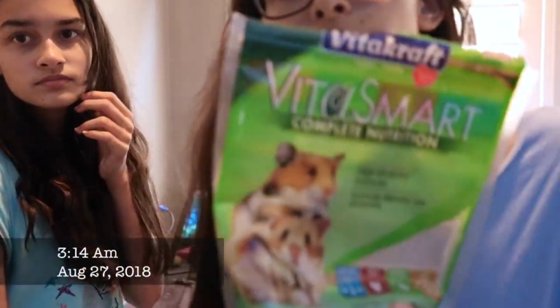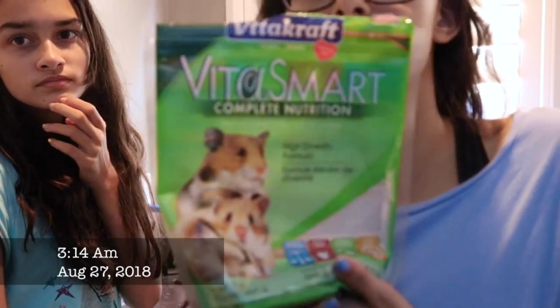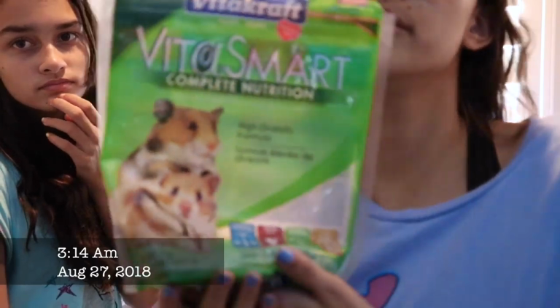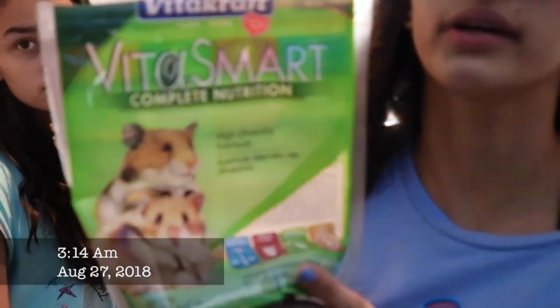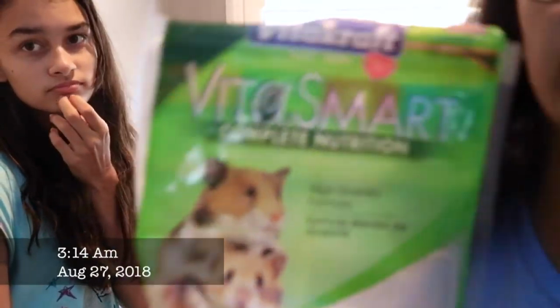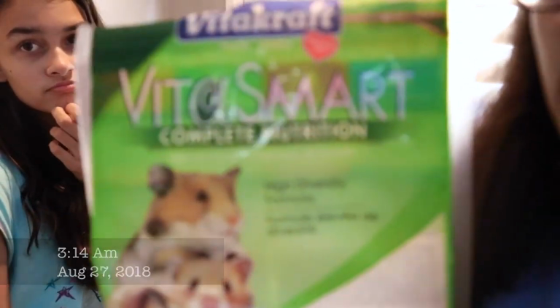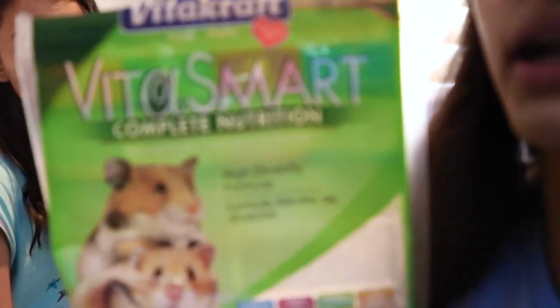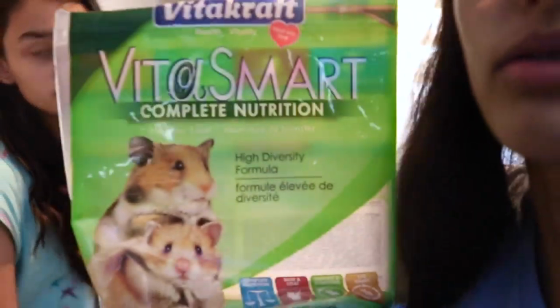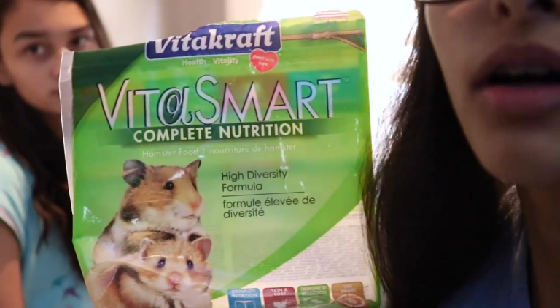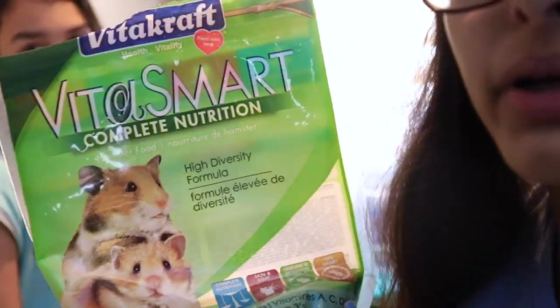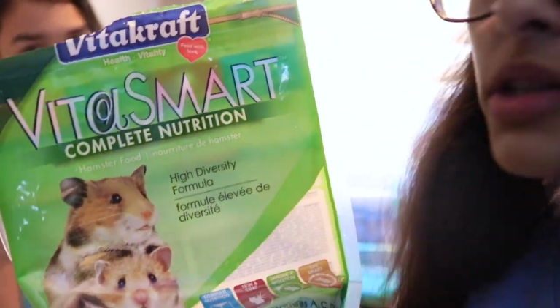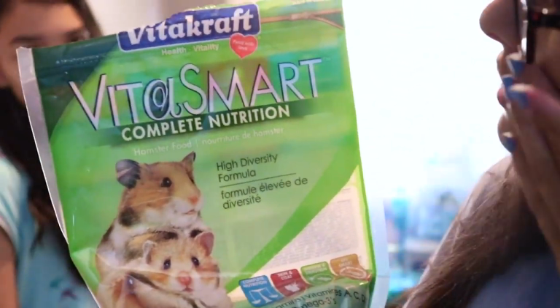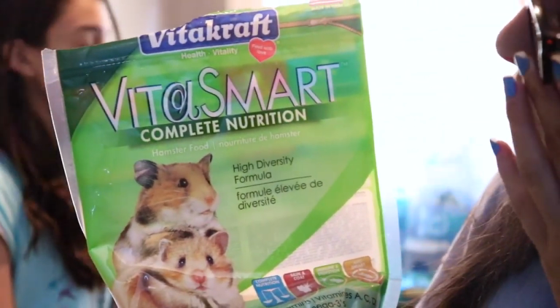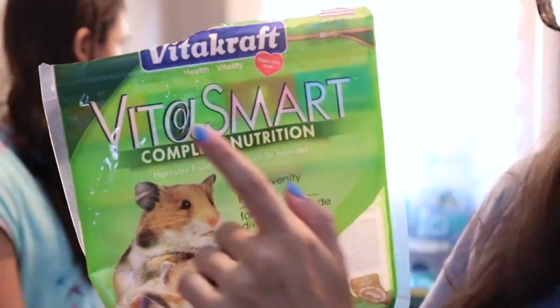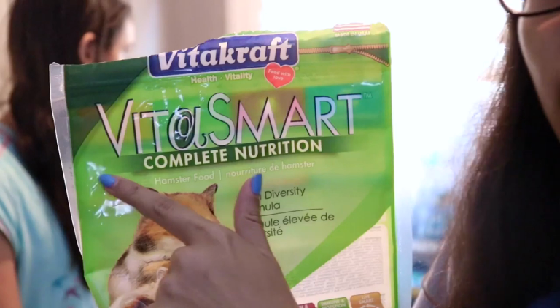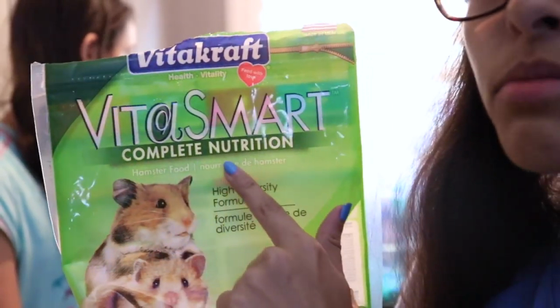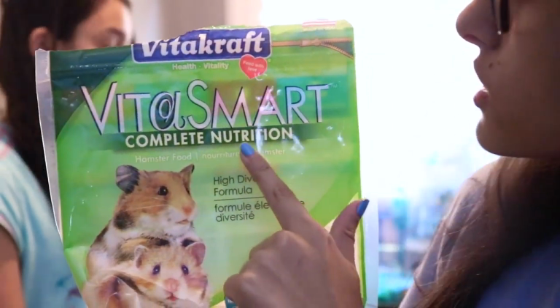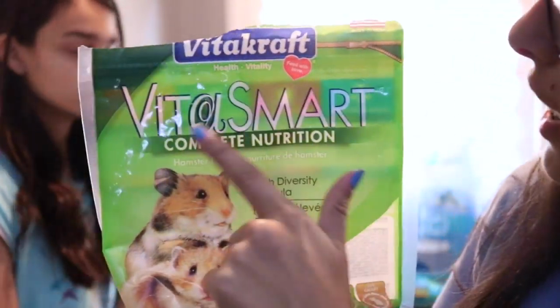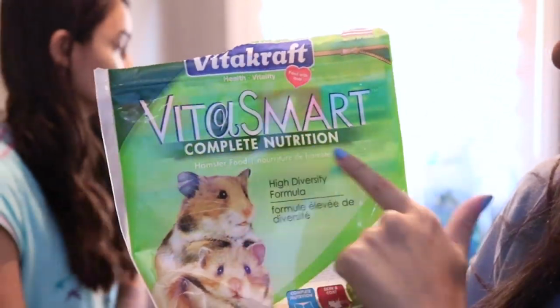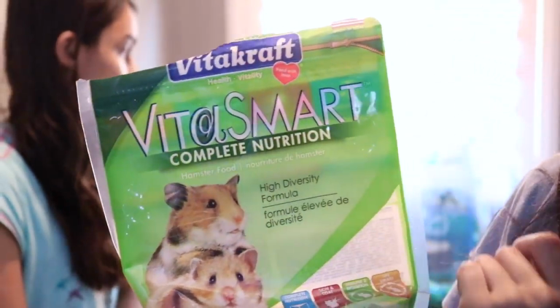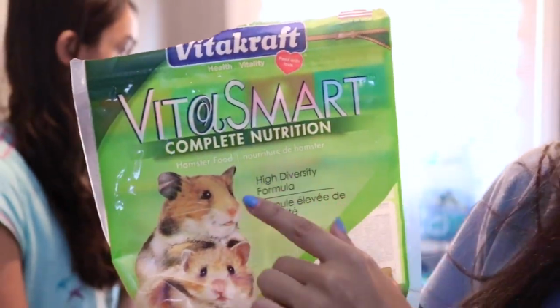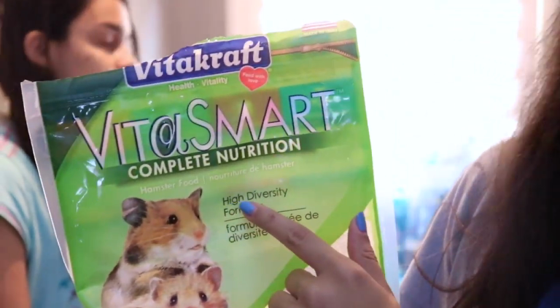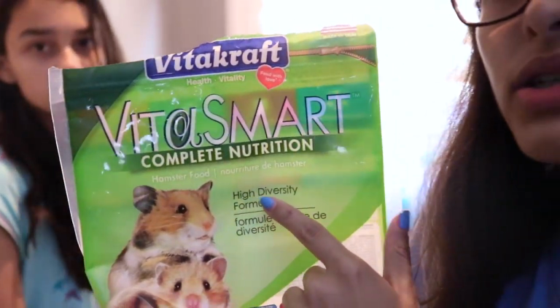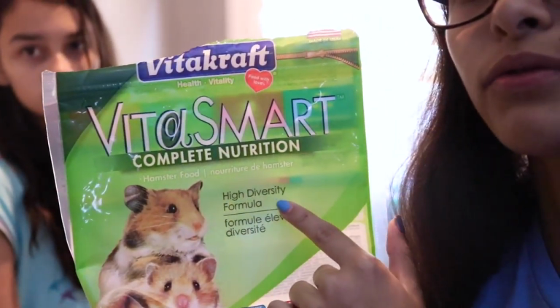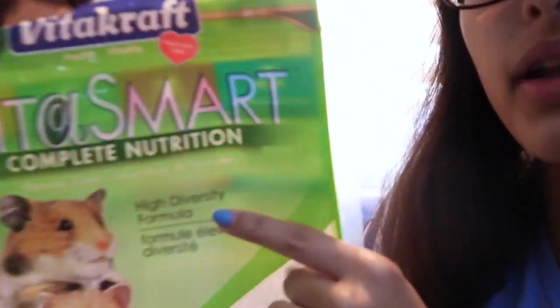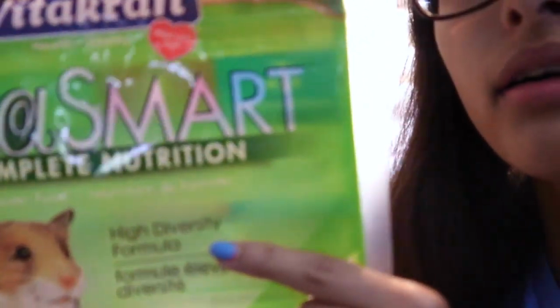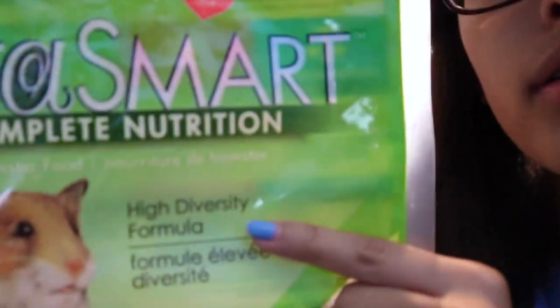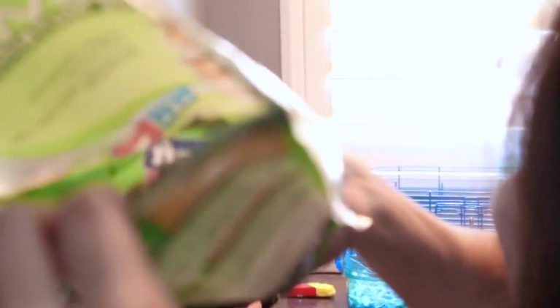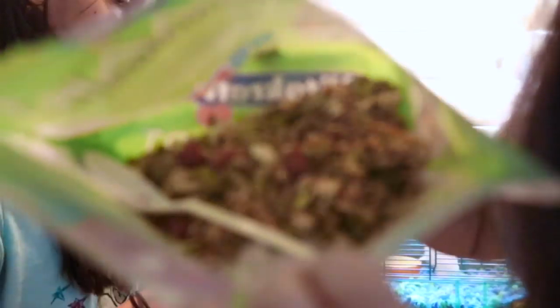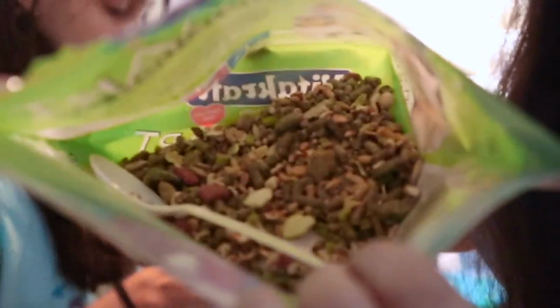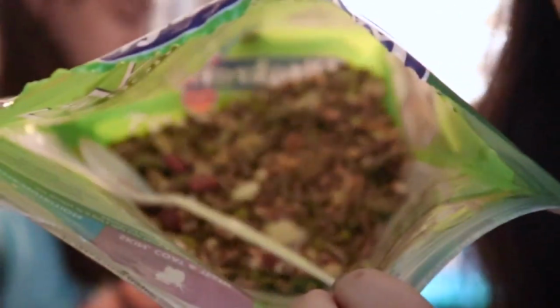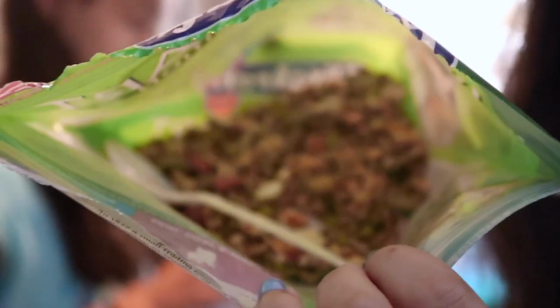Now I'm going to fill his food bowl. If you guys are wondering, this is the food I use for my hamster — it's Vita Smart, the complete nutrition high diversity formula. That's what it looks like on the inside.